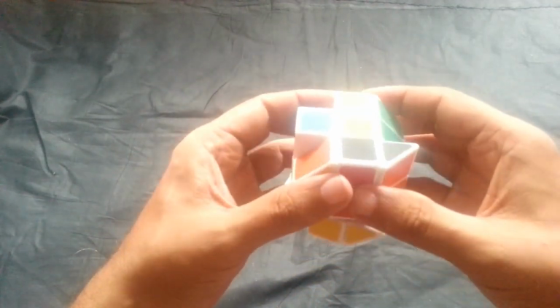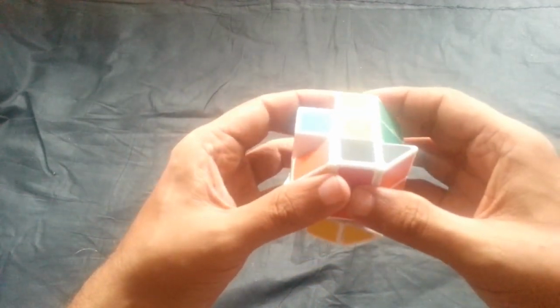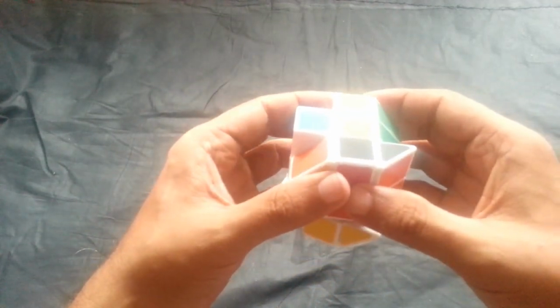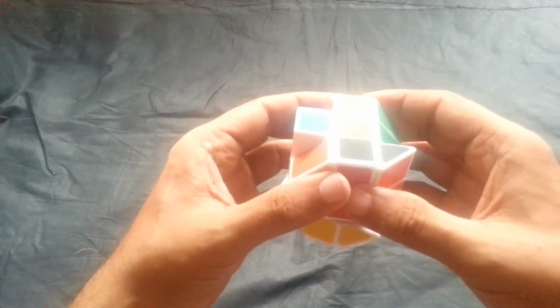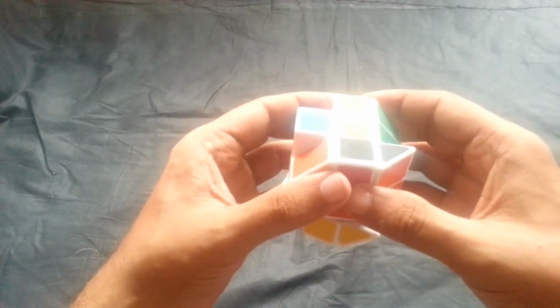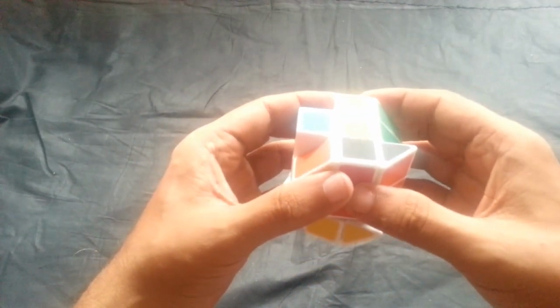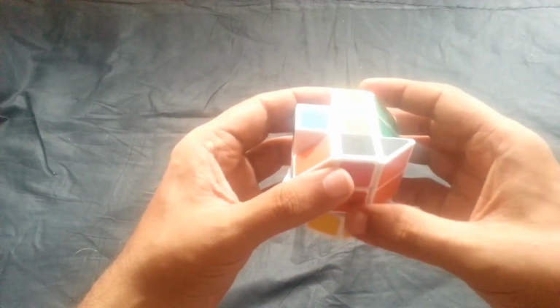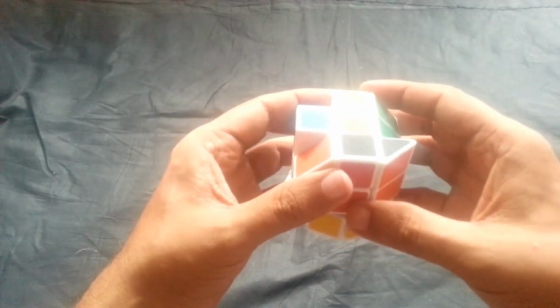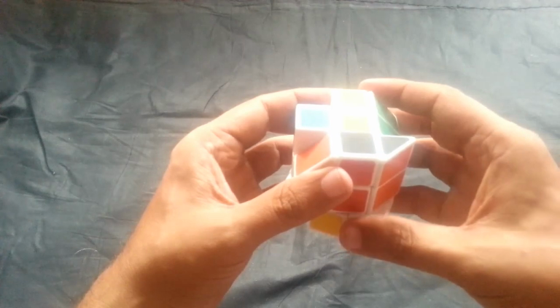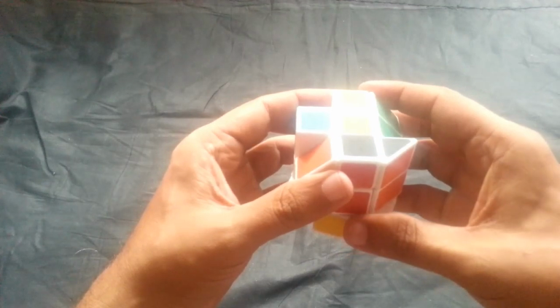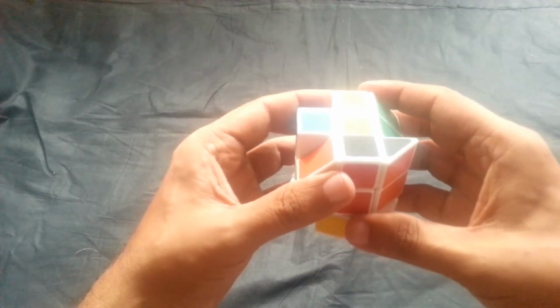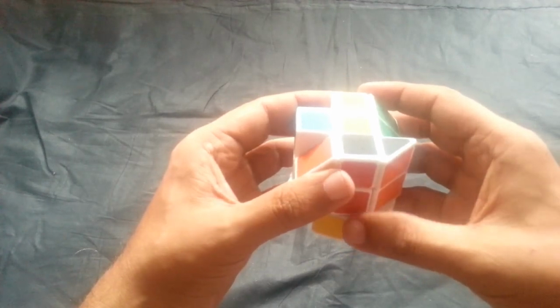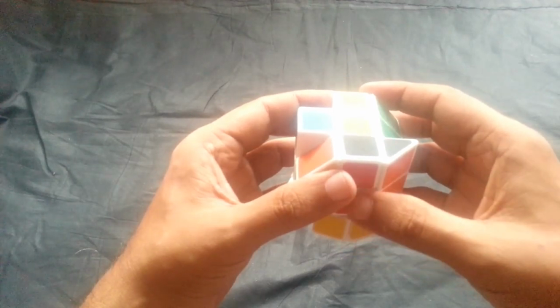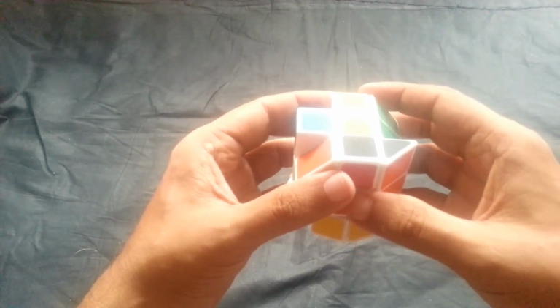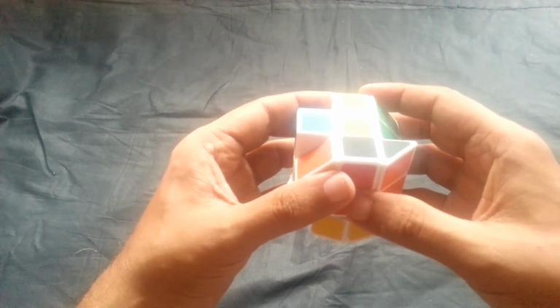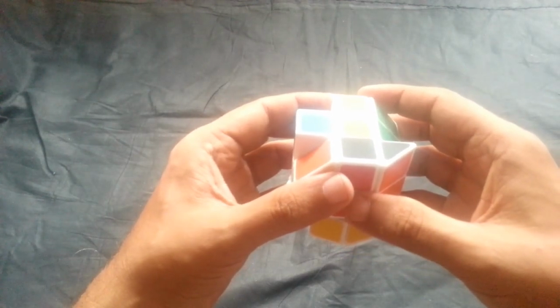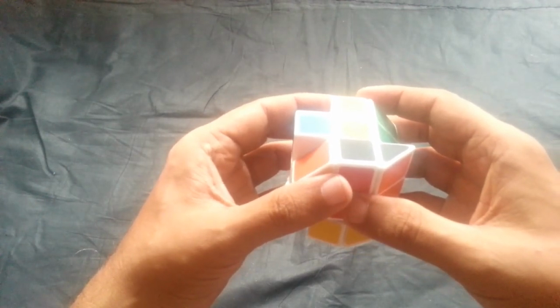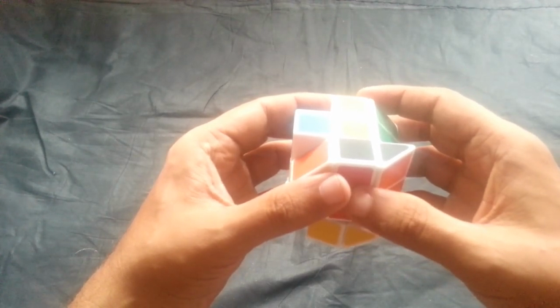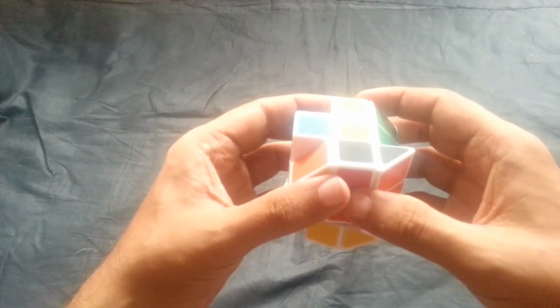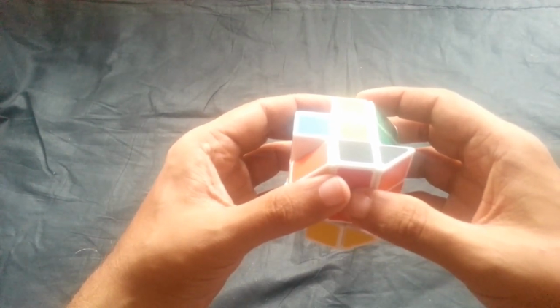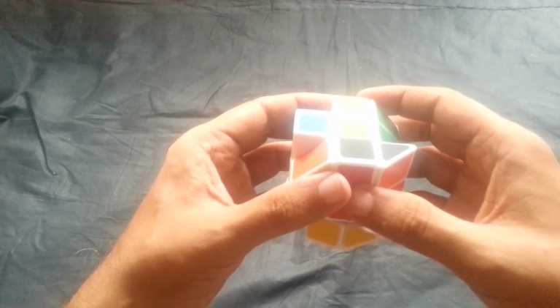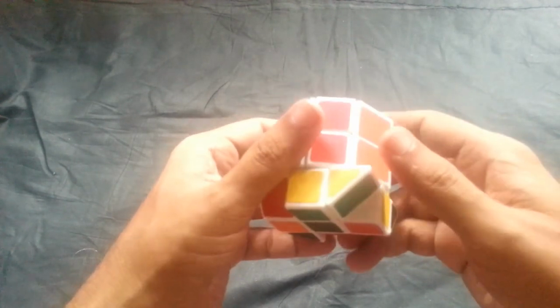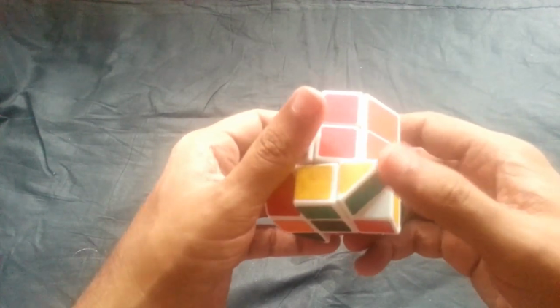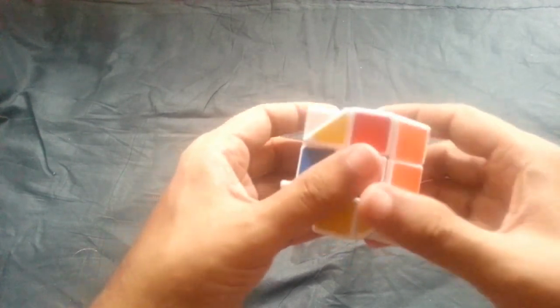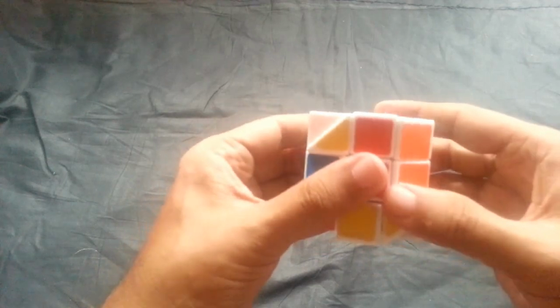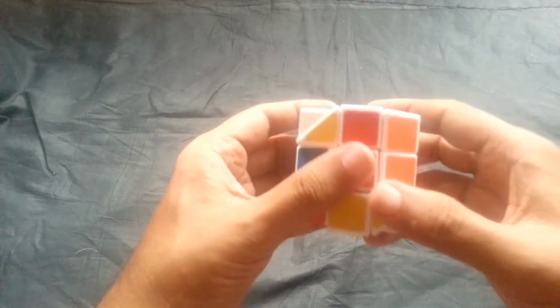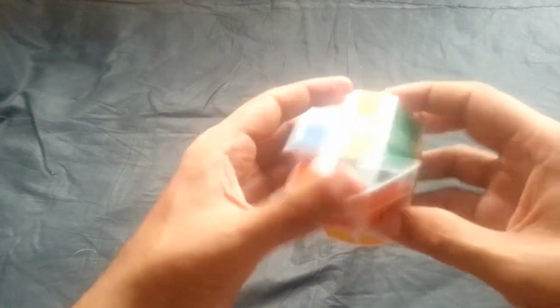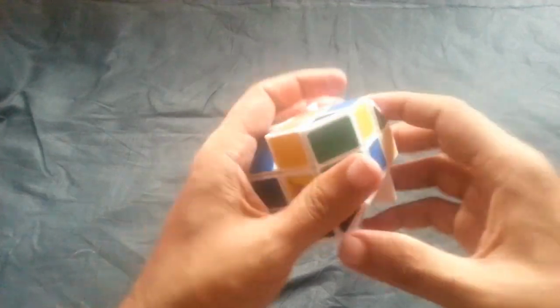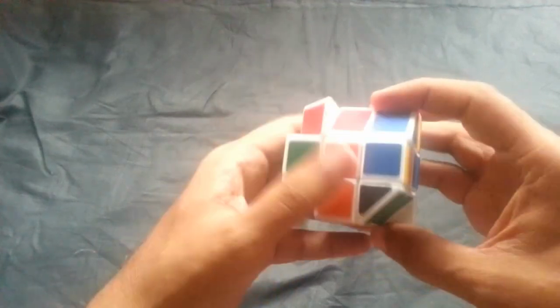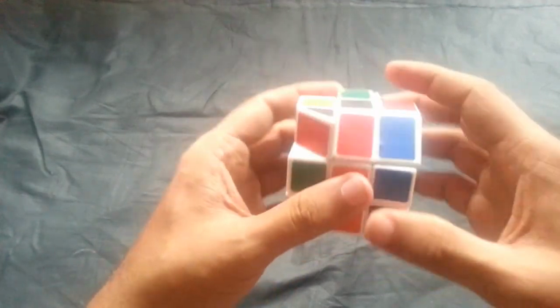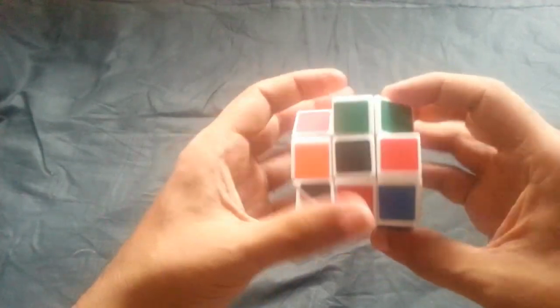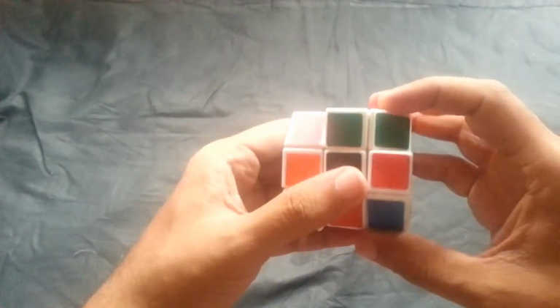In the 3x3x3 Rubik's cube, the first step is the top white cross, but in this case it is the top black cross. So we will have the centerpiece yellow and the edge piece black.